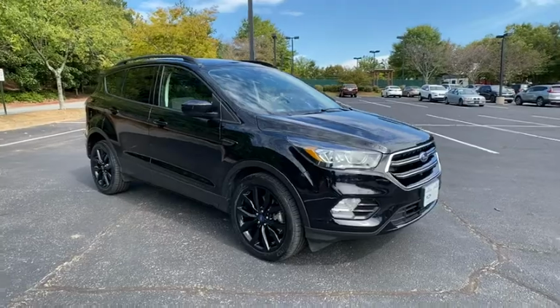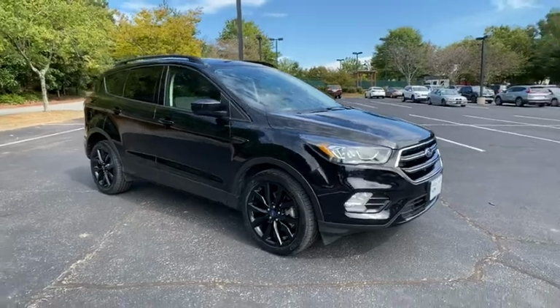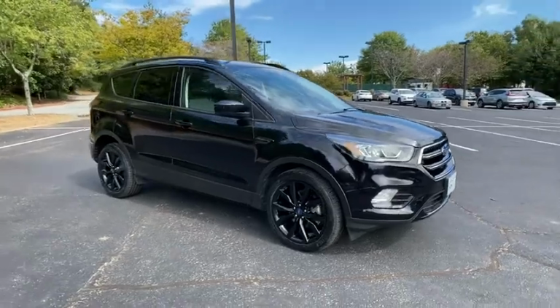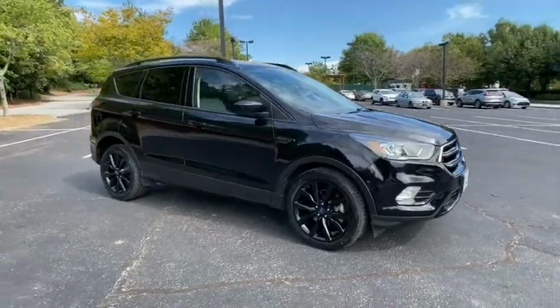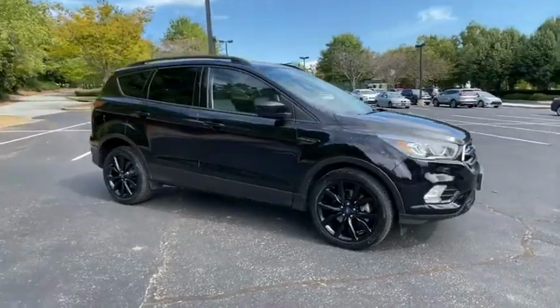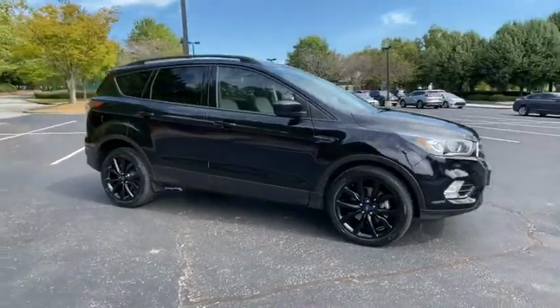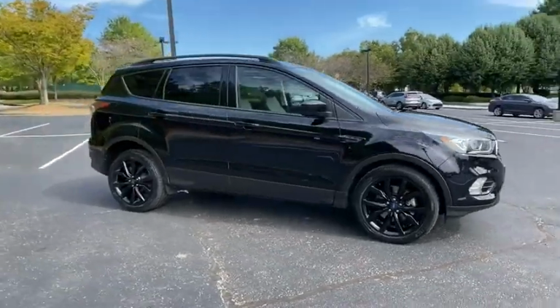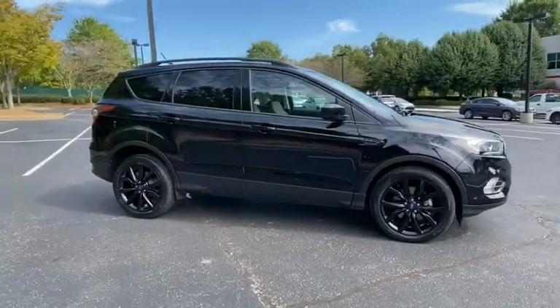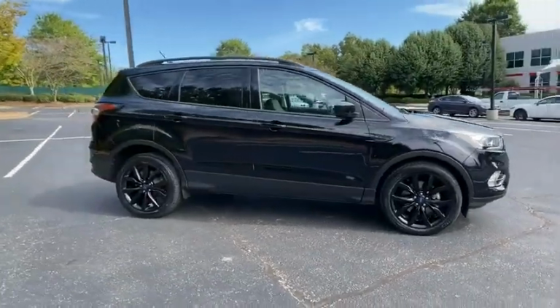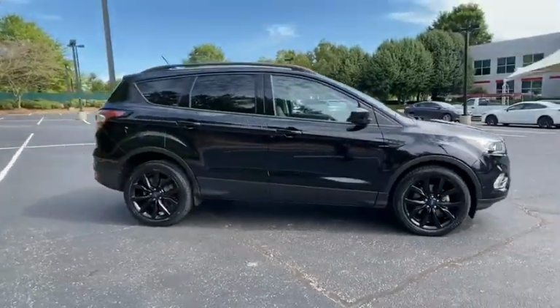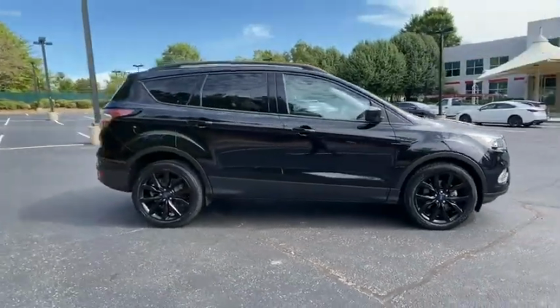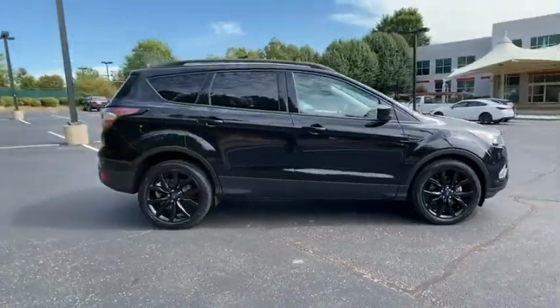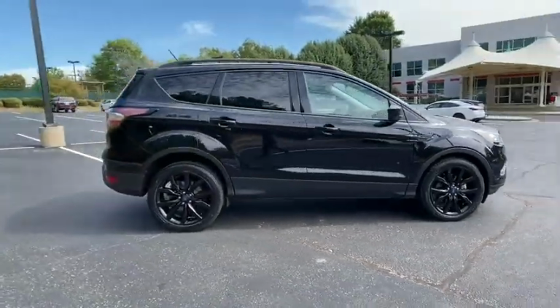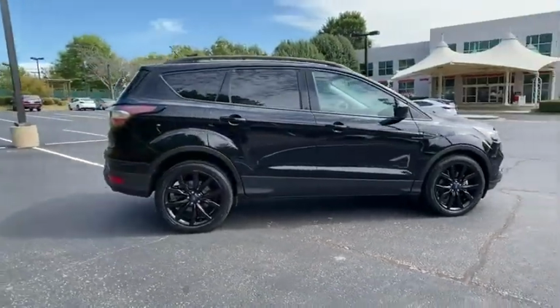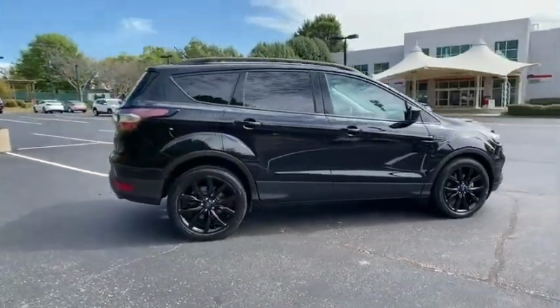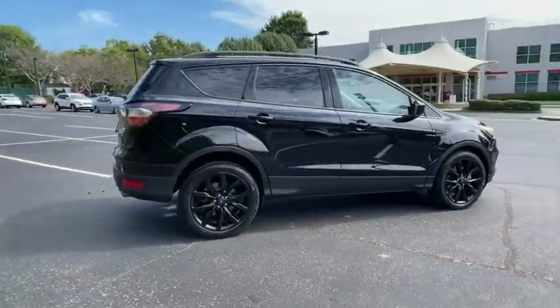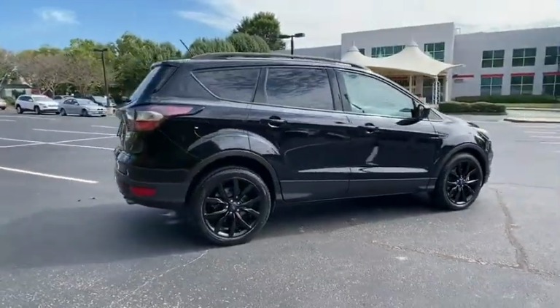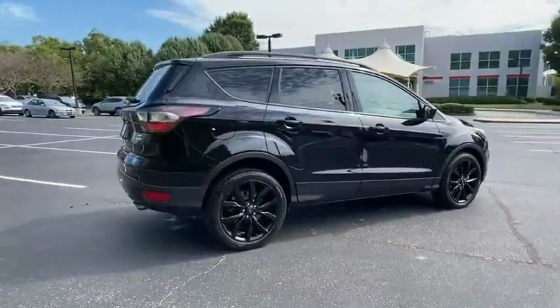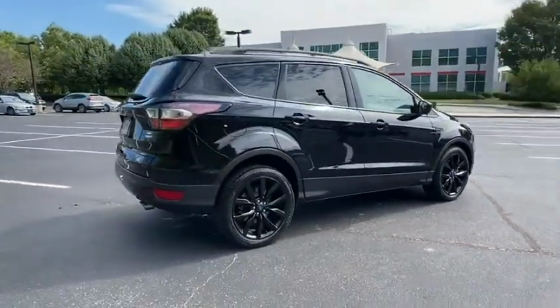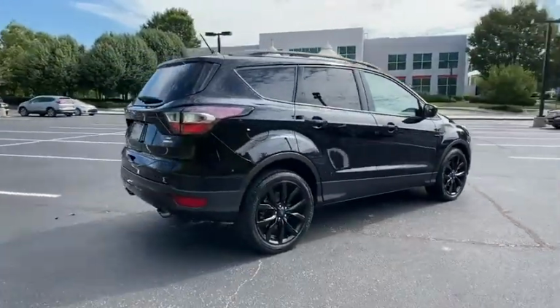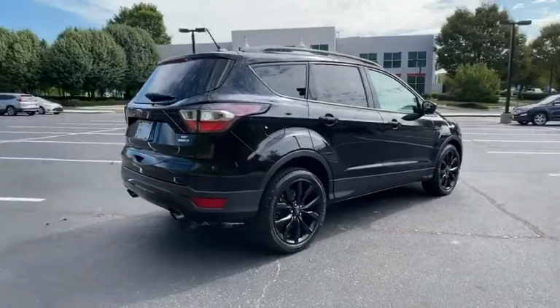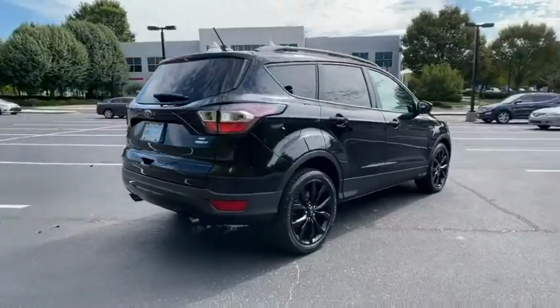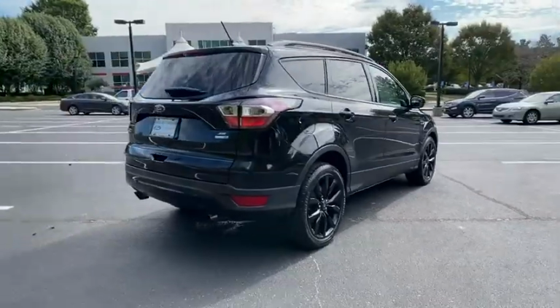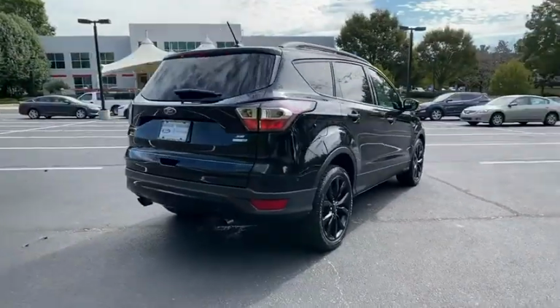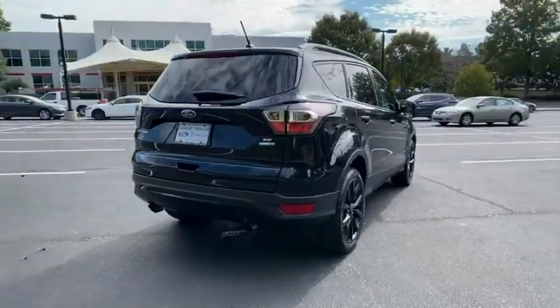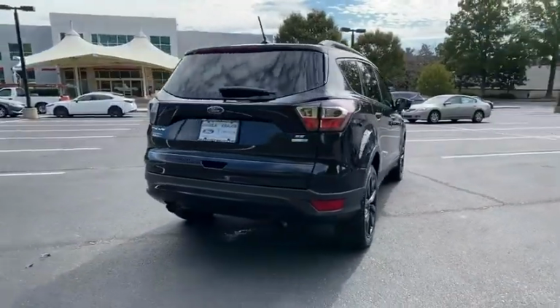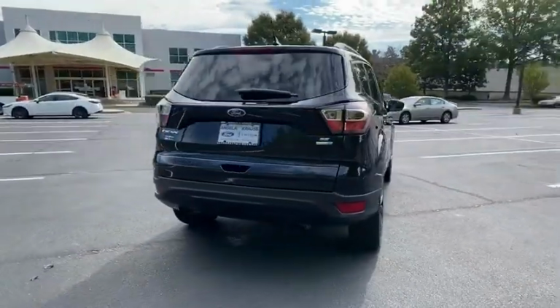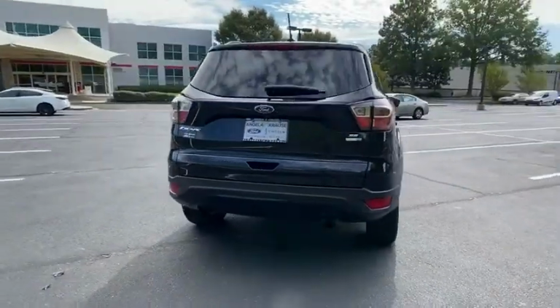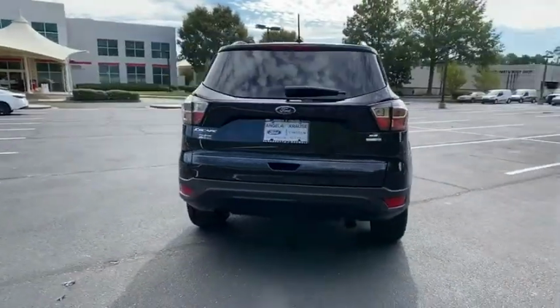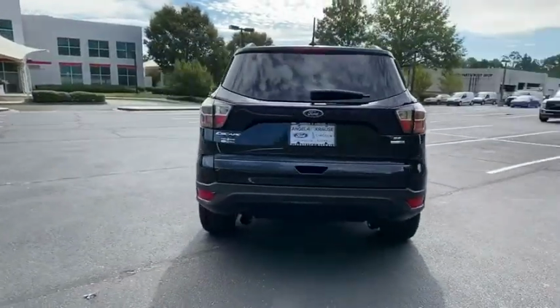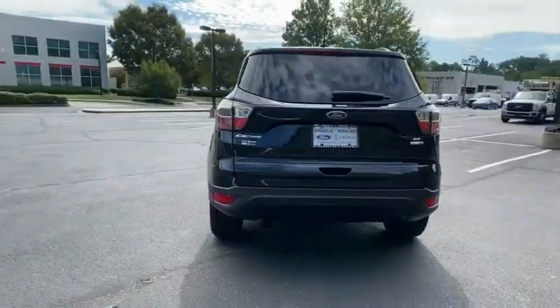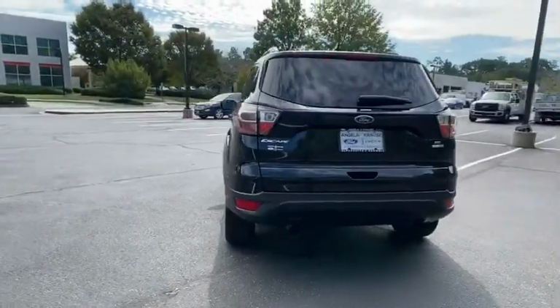Looking for the right vehicle? Check out the 2018 Ford Escape. Gas engines flex, tow, sip and go with Ford Escape.